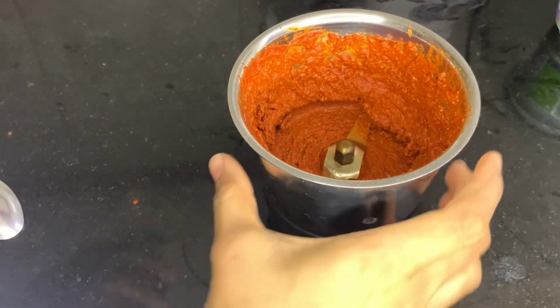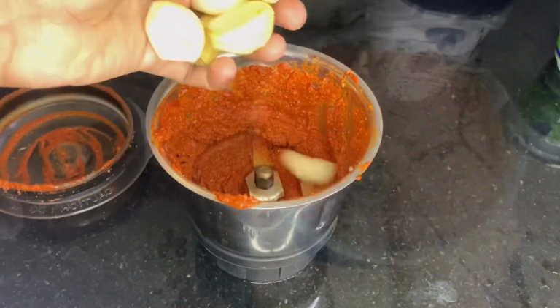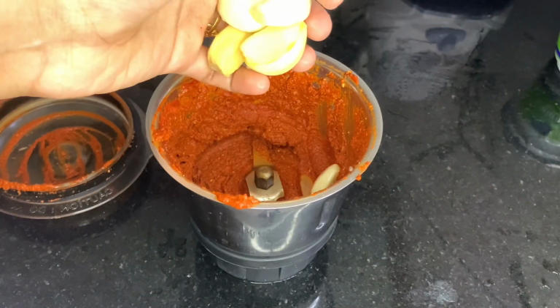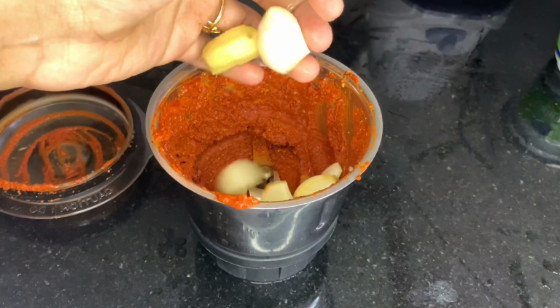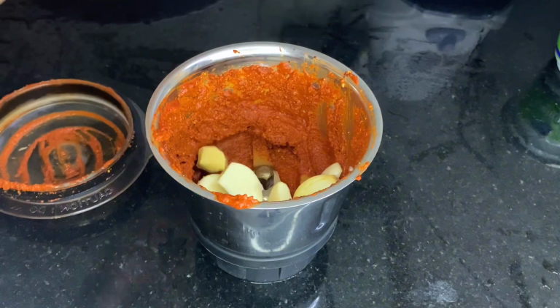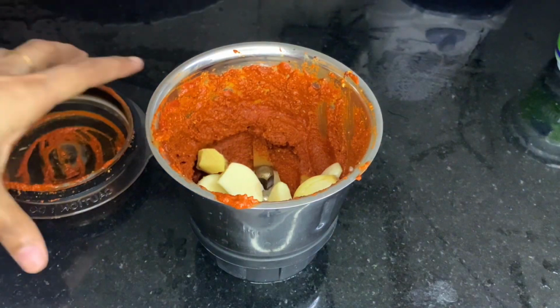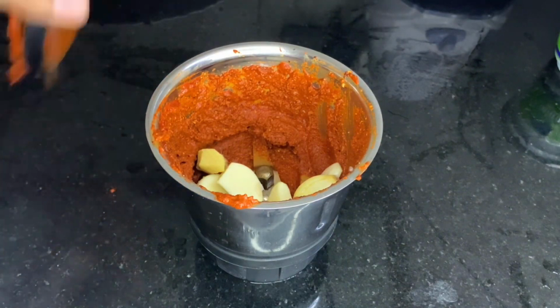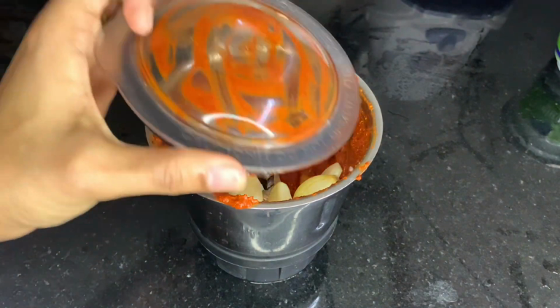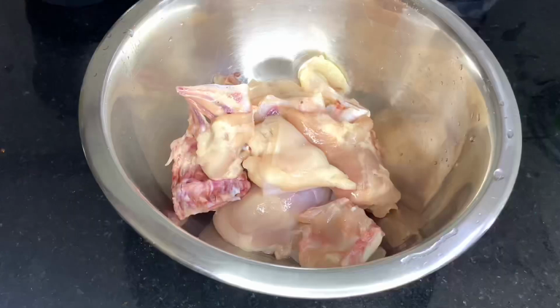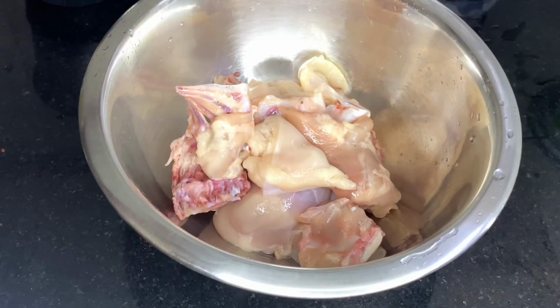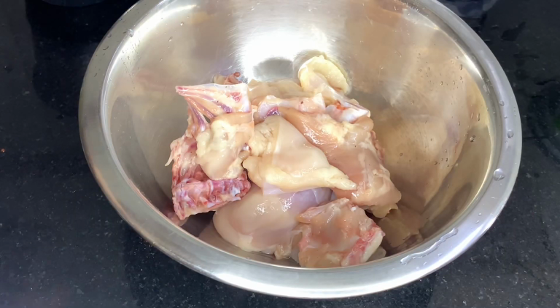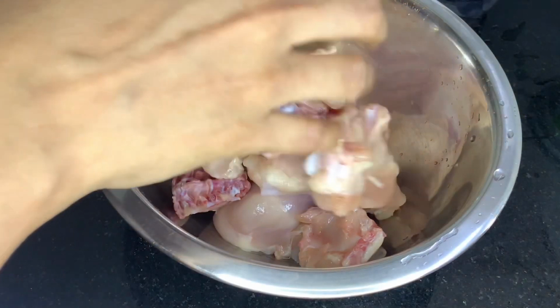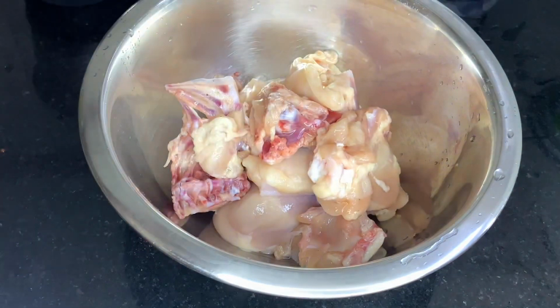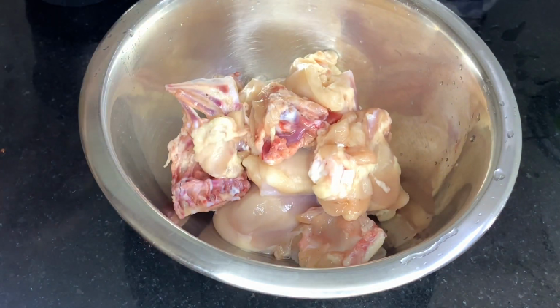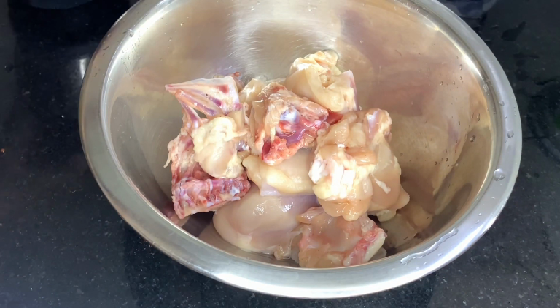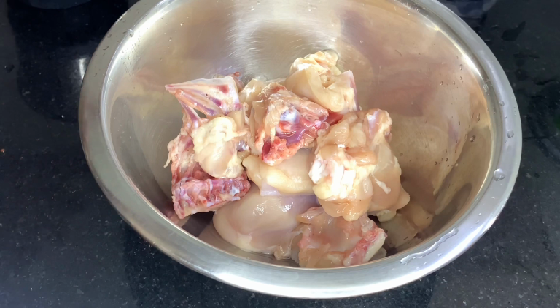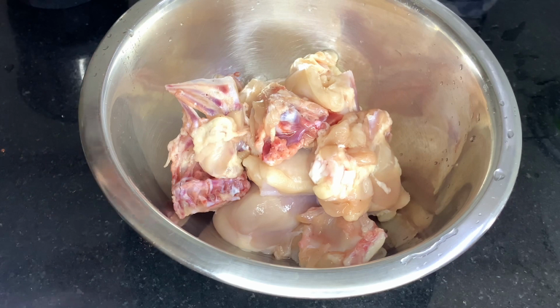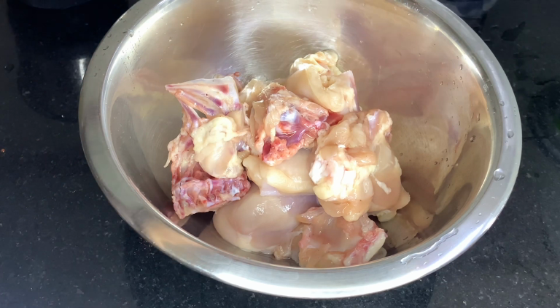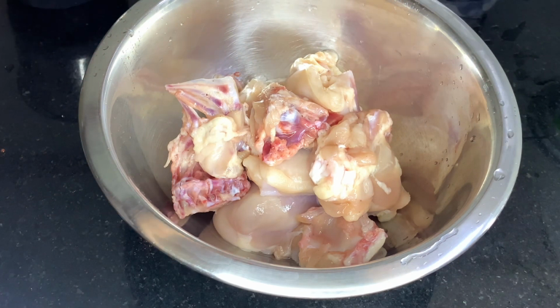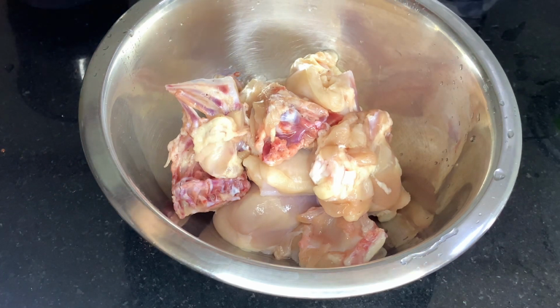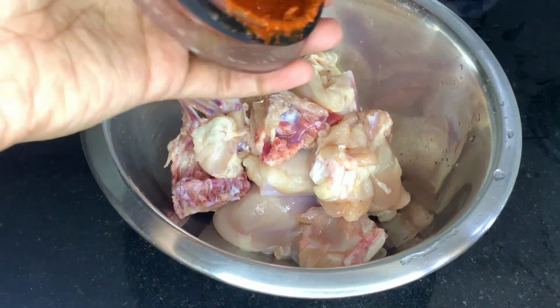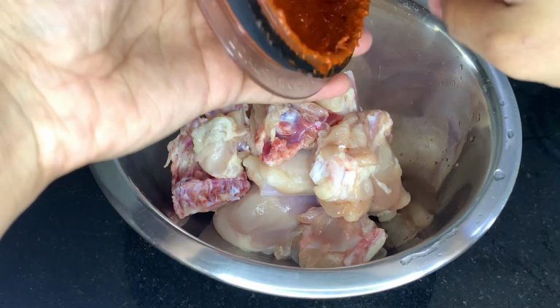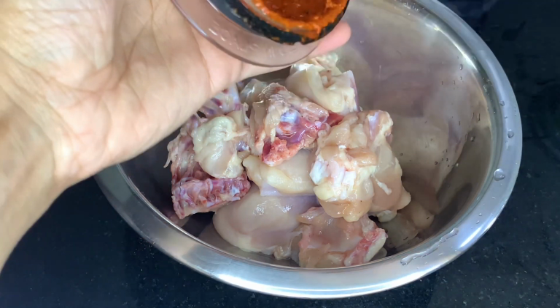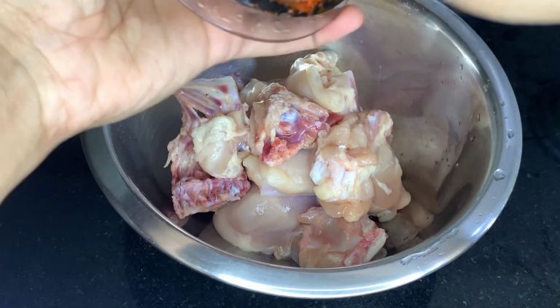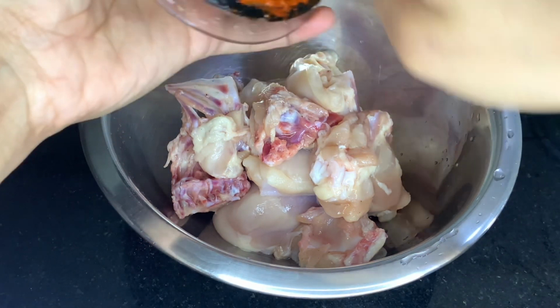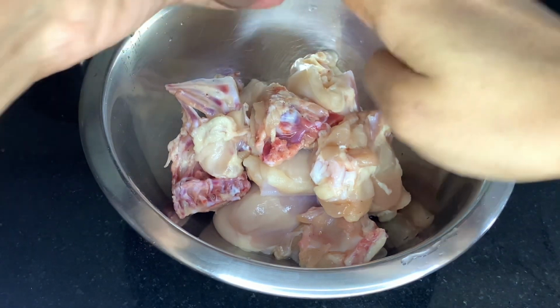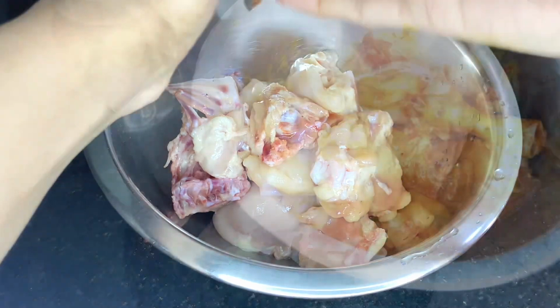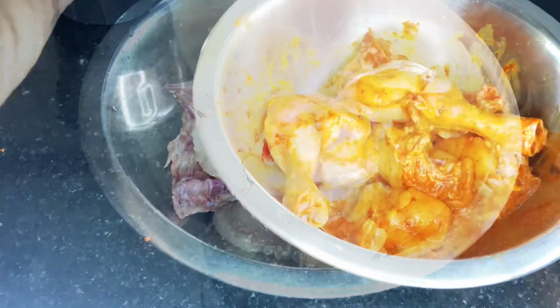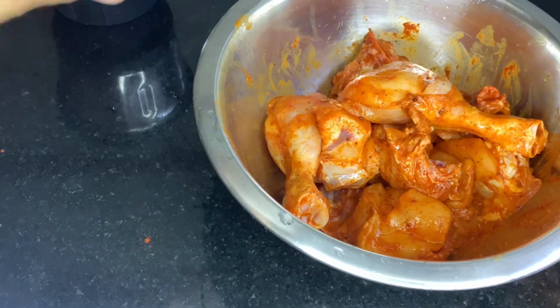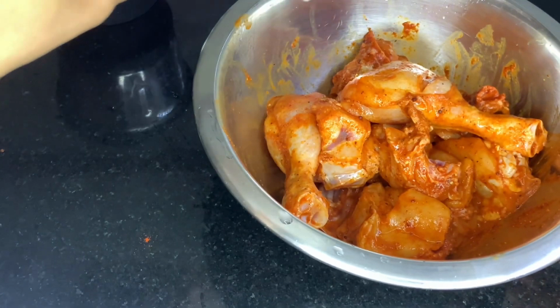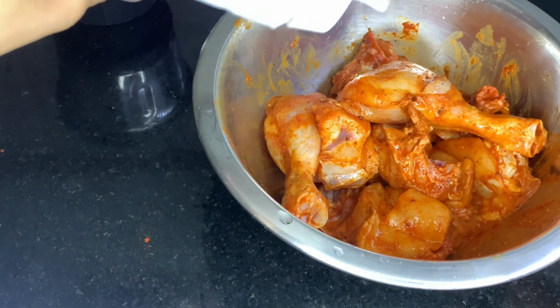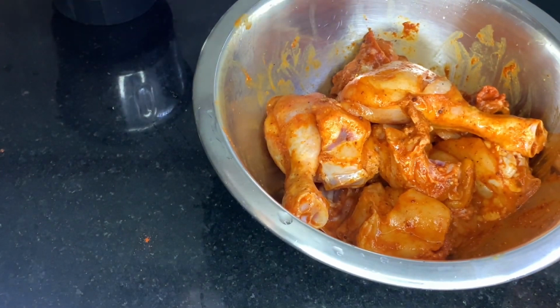Hello, welcome back! Put the chicken into a small bowl, then add a tablespoon of seasoning to the chicken.